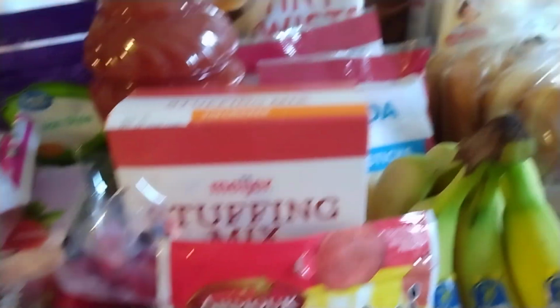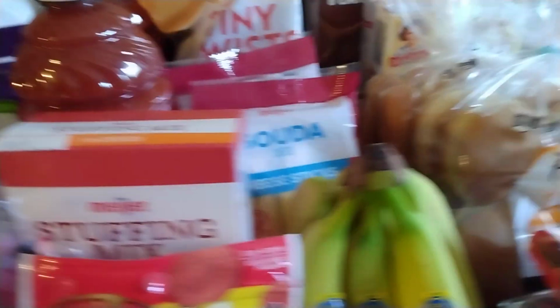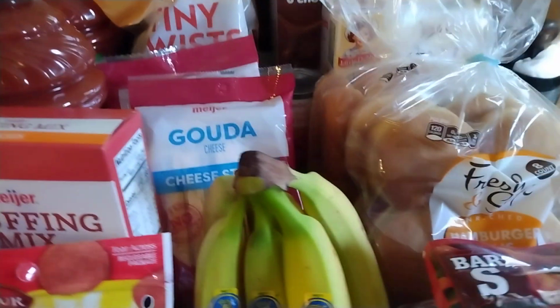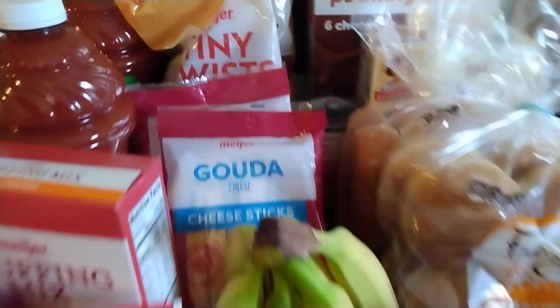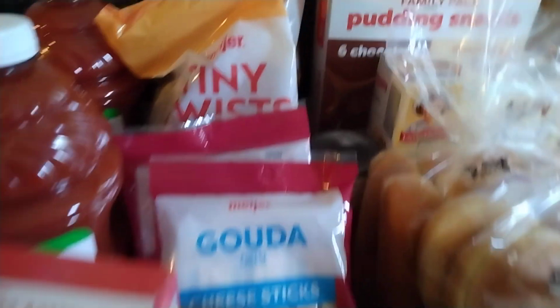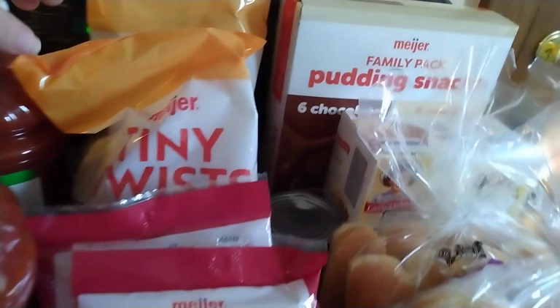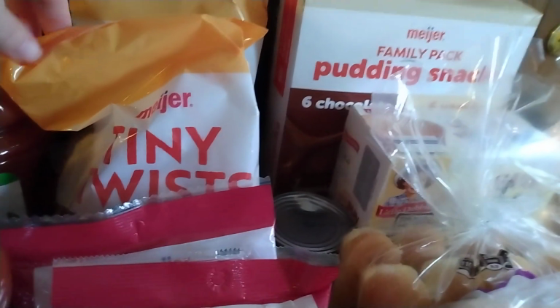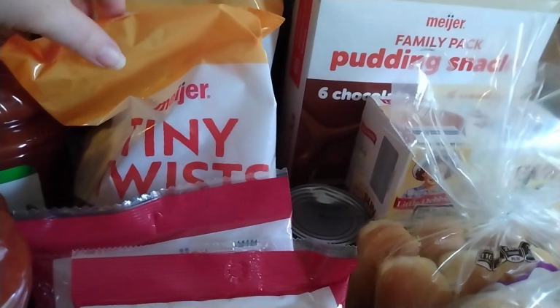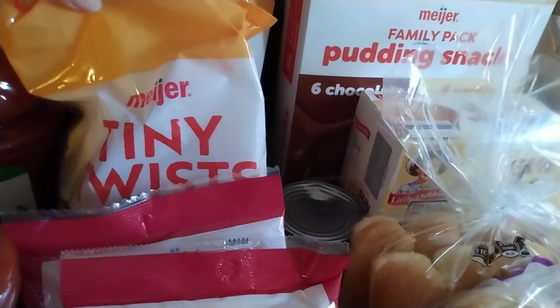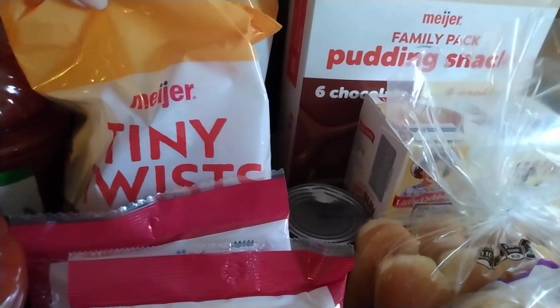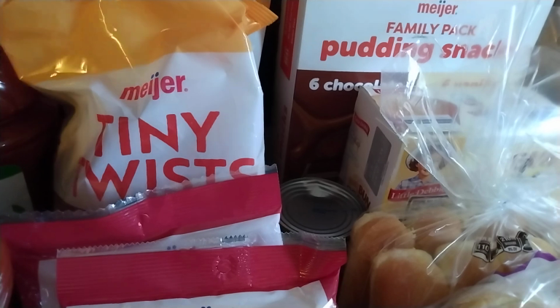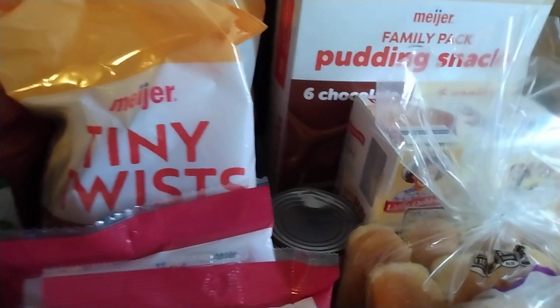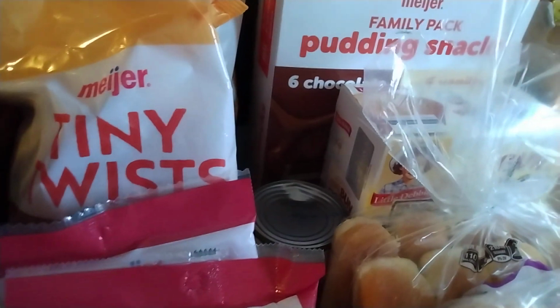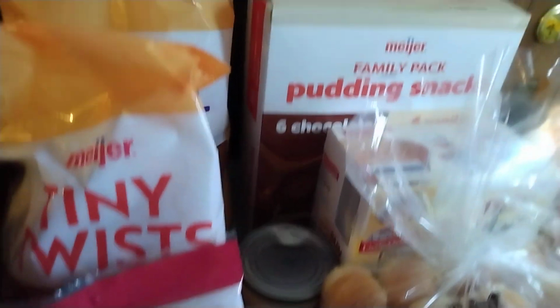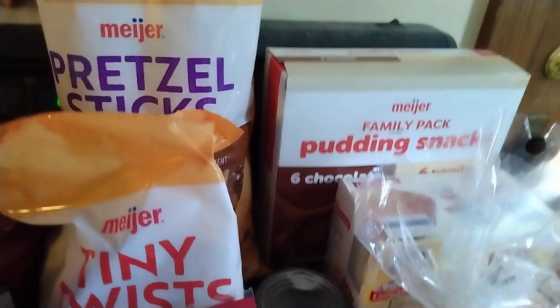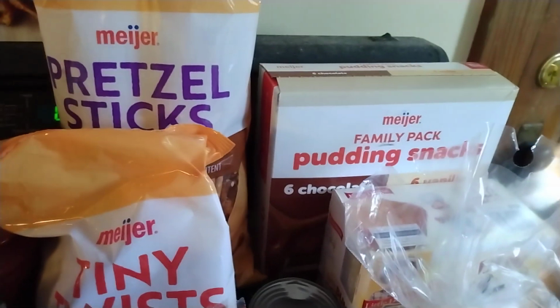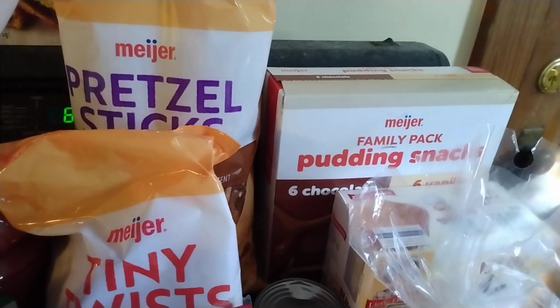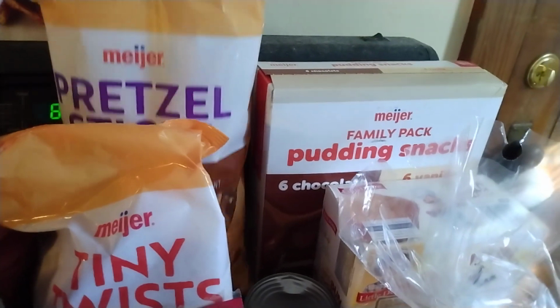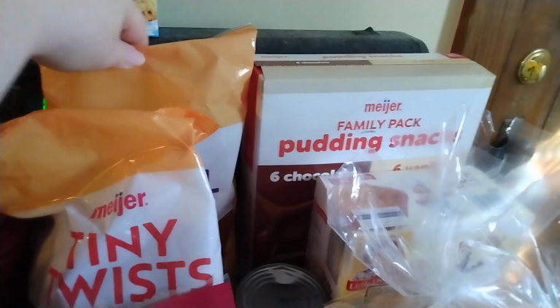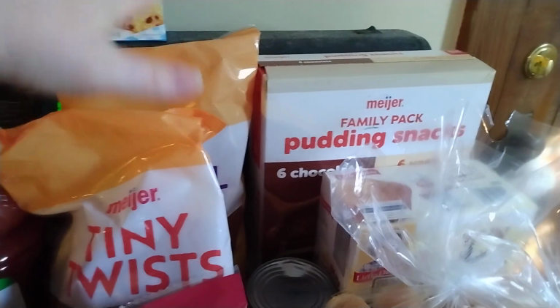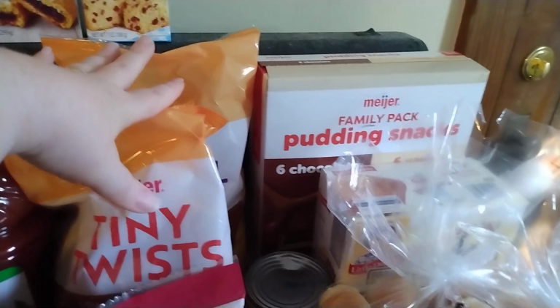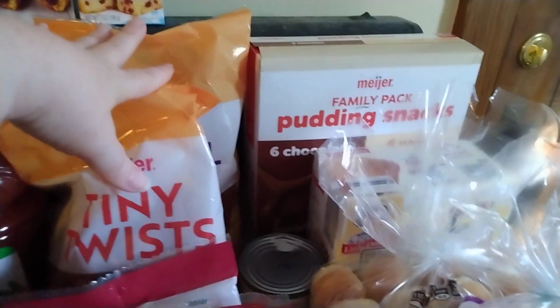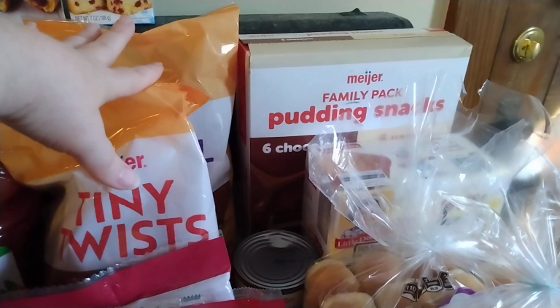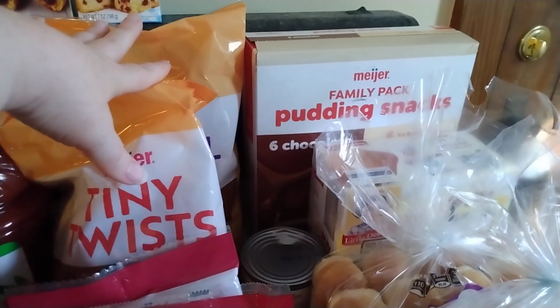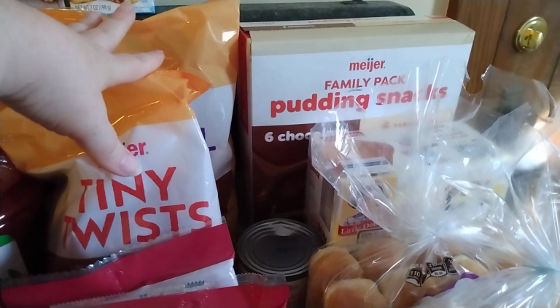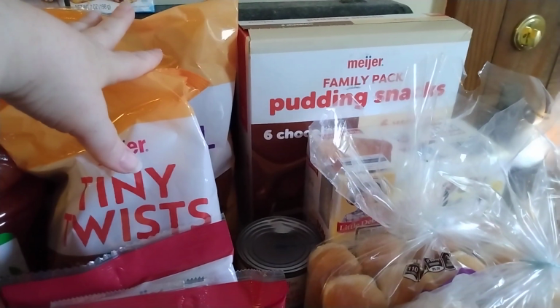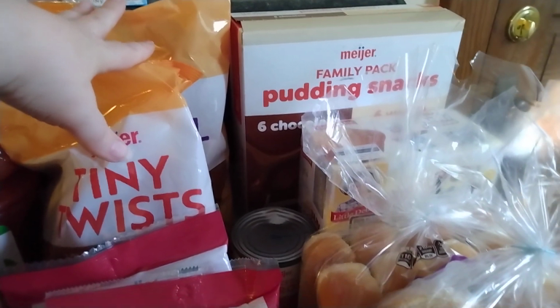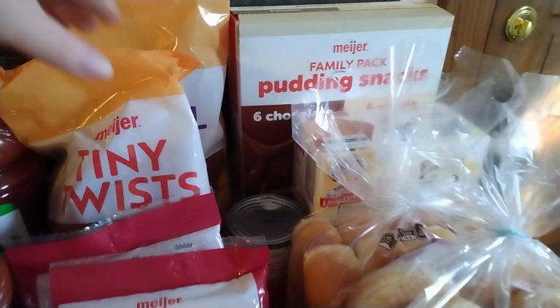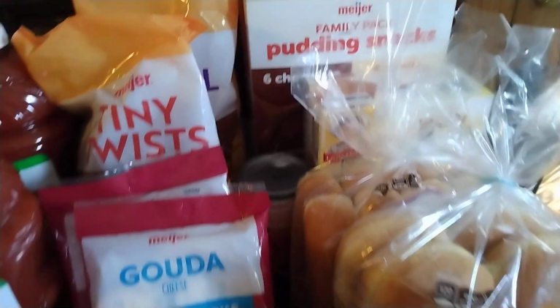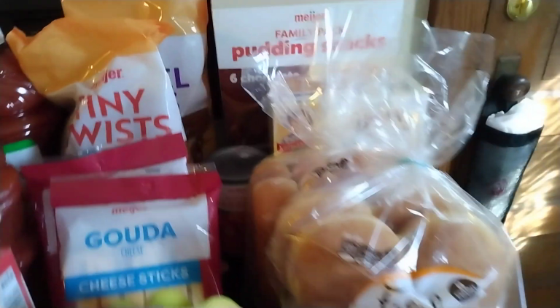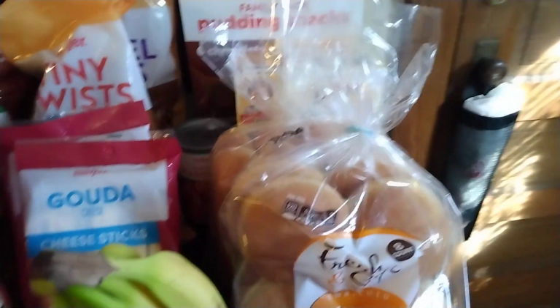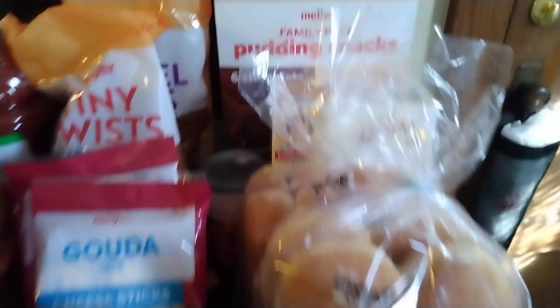And then this is the Meyers portion. They had their pretzels two for $4, so I got some tiny twists and some pretzel sticks. I had a paper coupon for $0.40 off of those, so $2 minus $0.40.